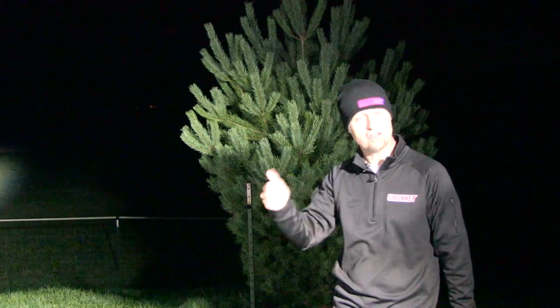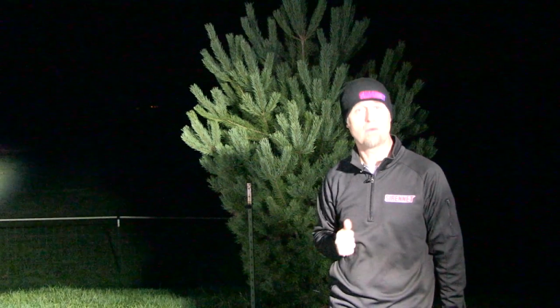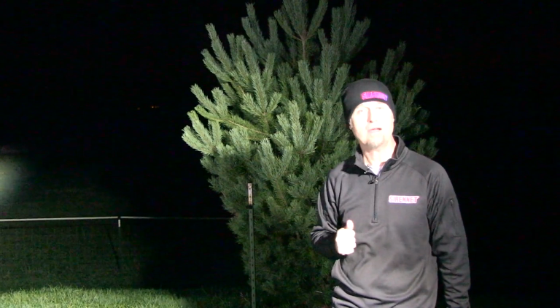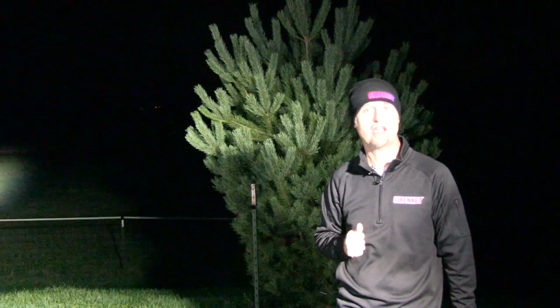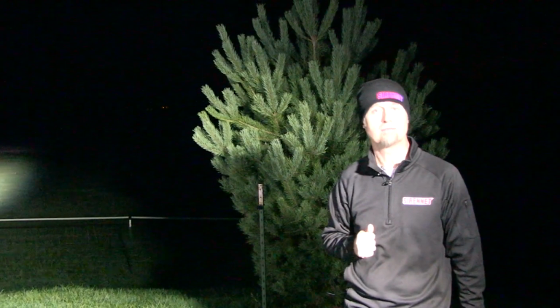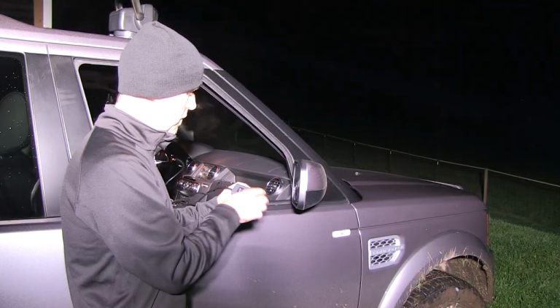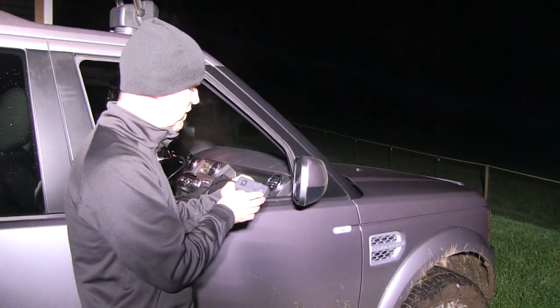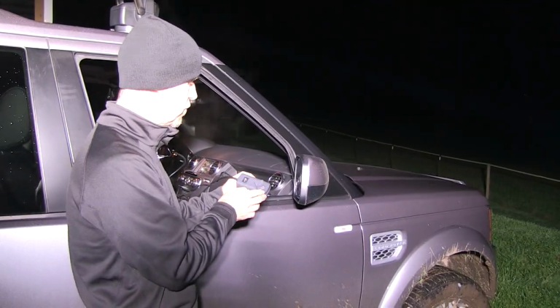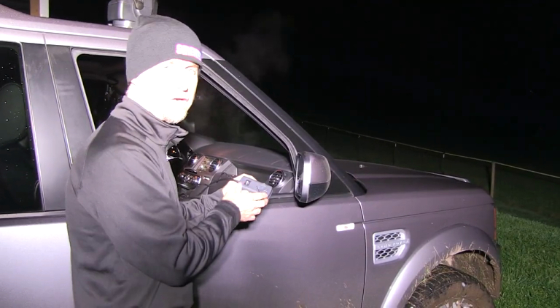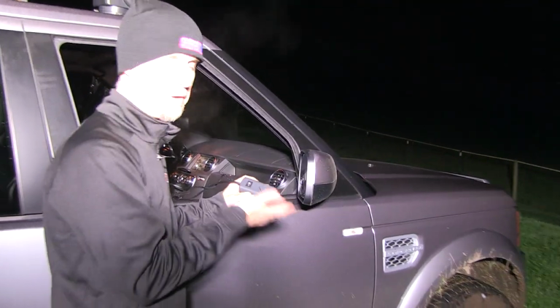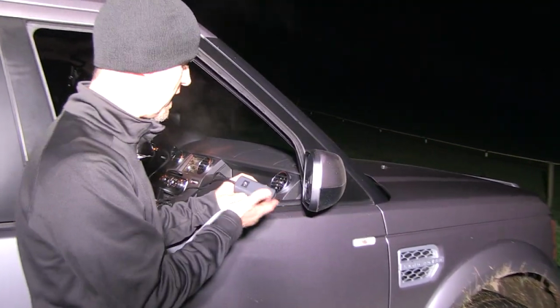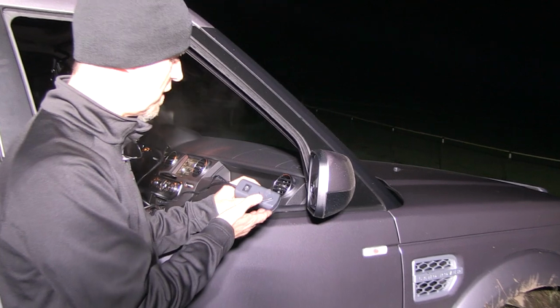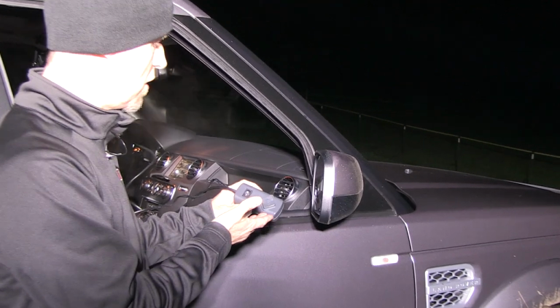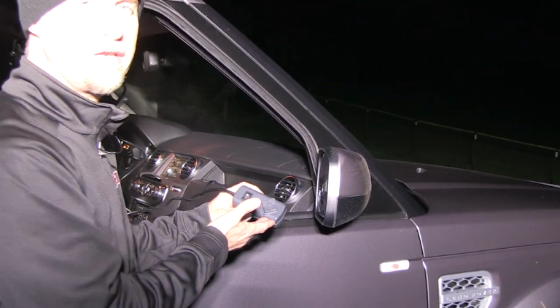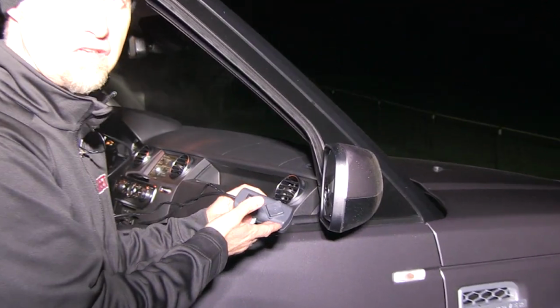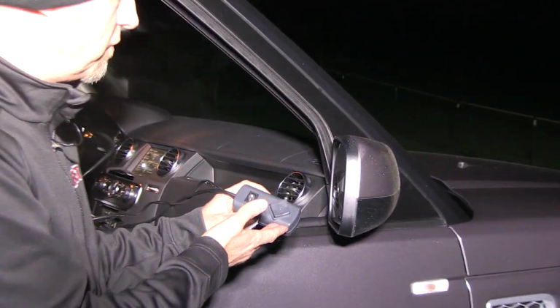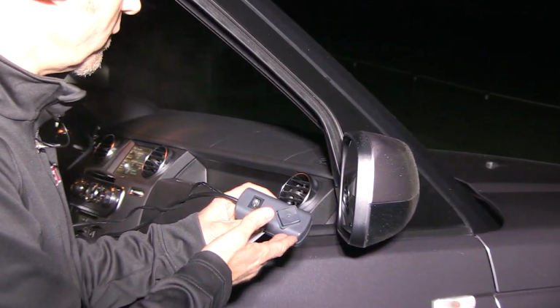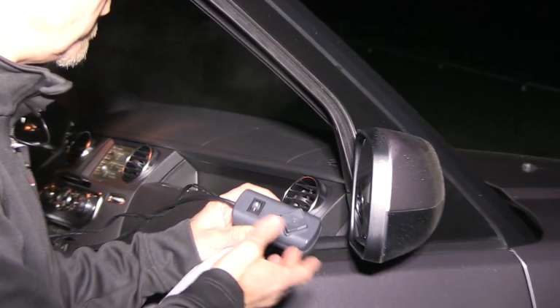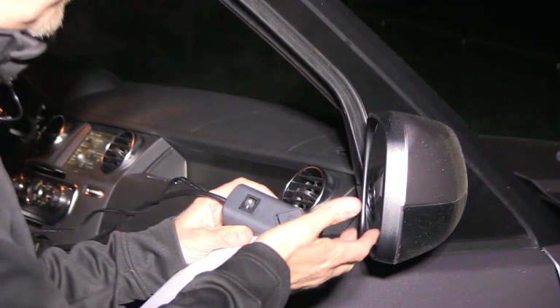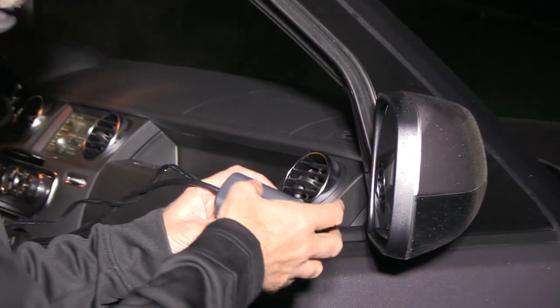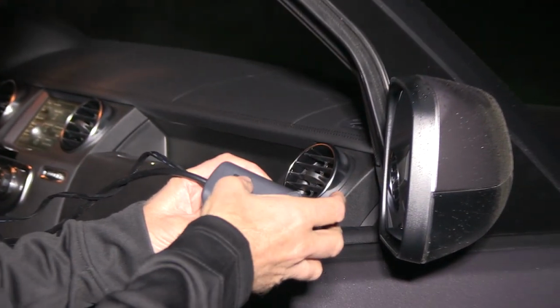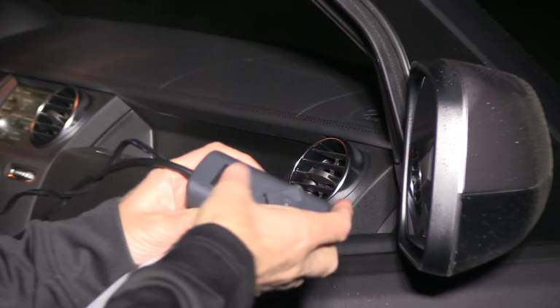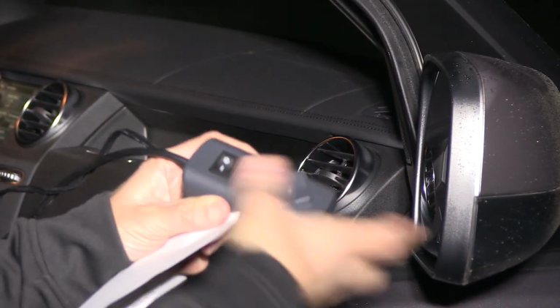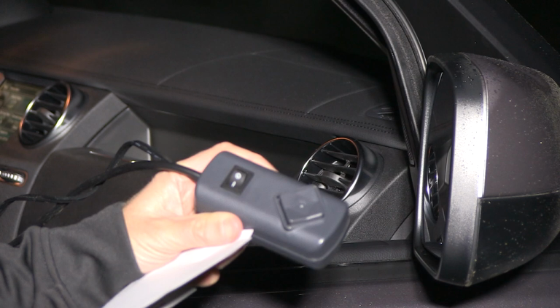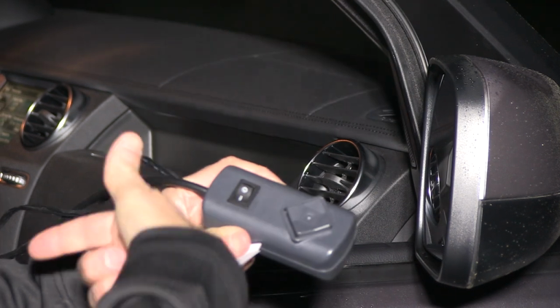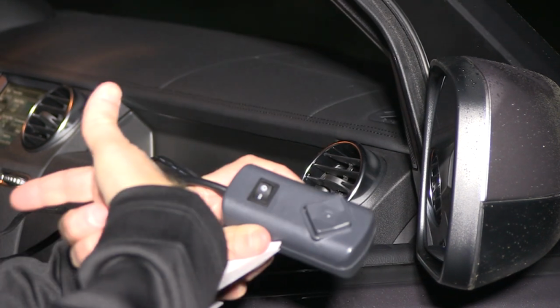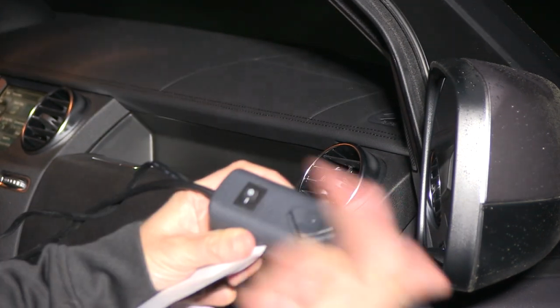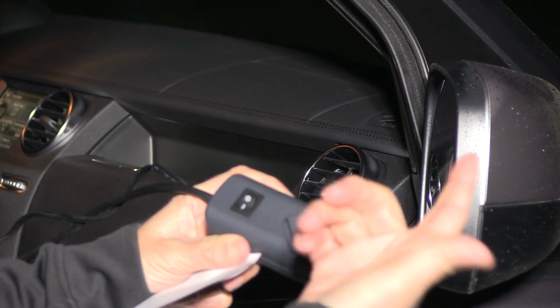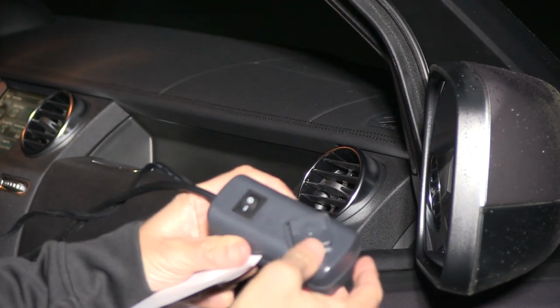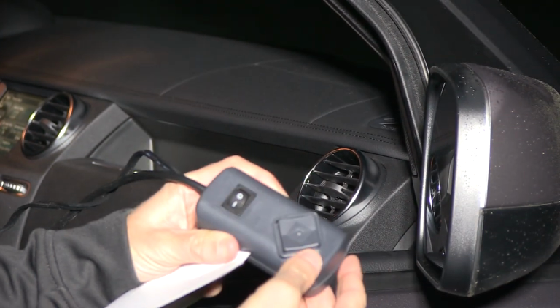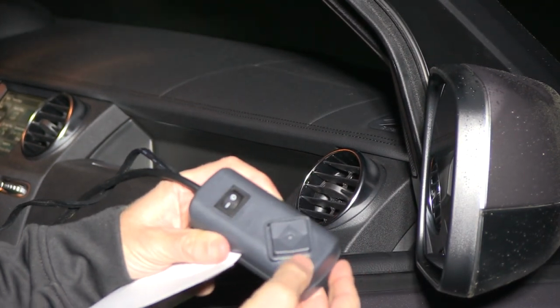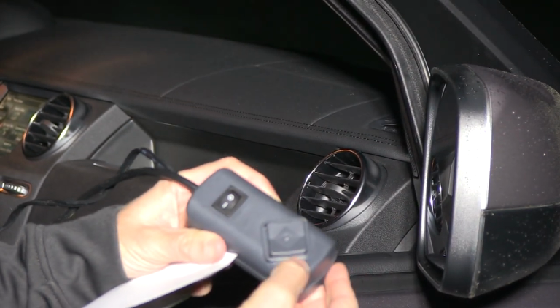Let's go right now and check it out. Well, this is the controller unit — I'm holding it outside the window of the vehicle right now. You've got the ability to turn it on and off. You'd normally have this inside, but again you get a chance to see it at night.